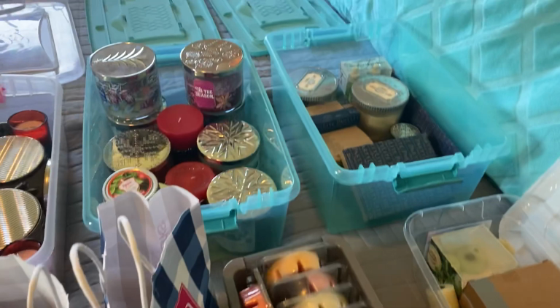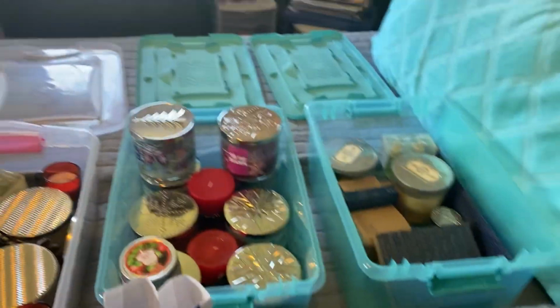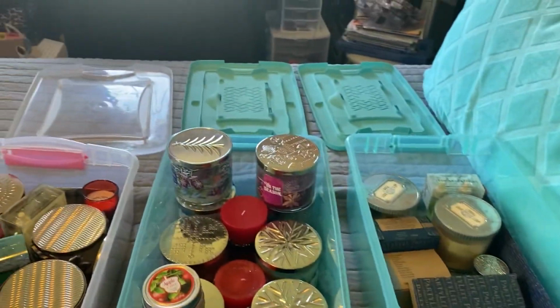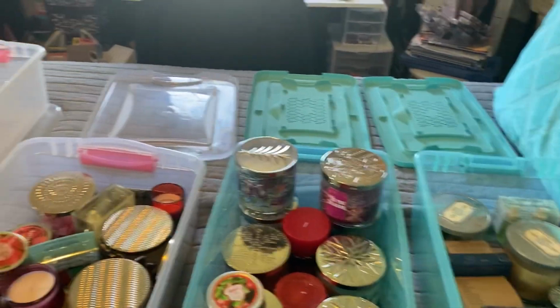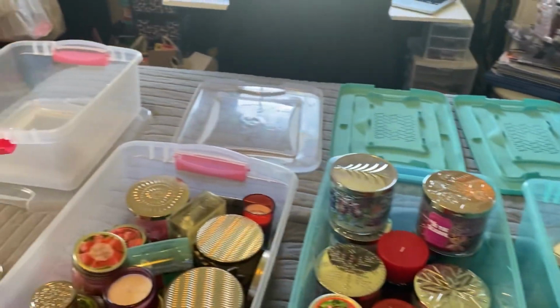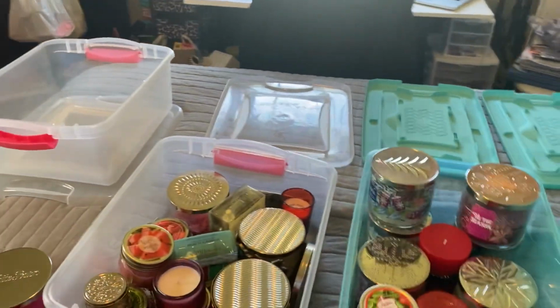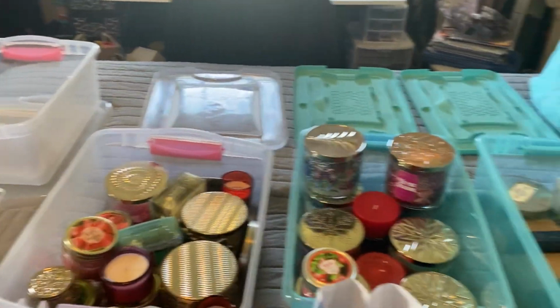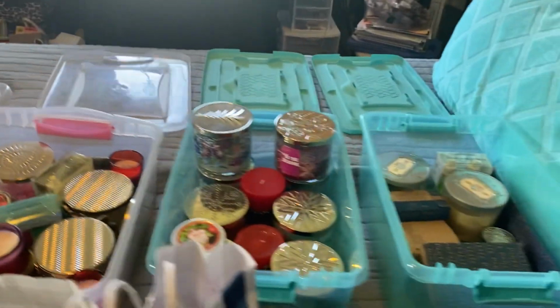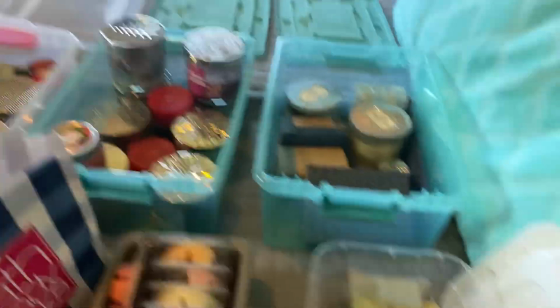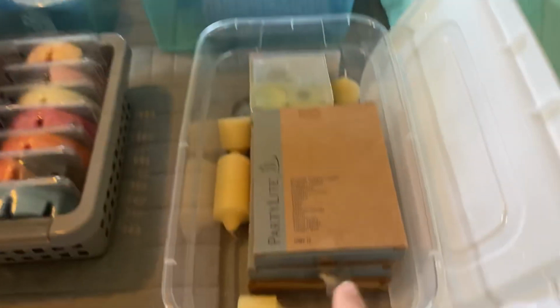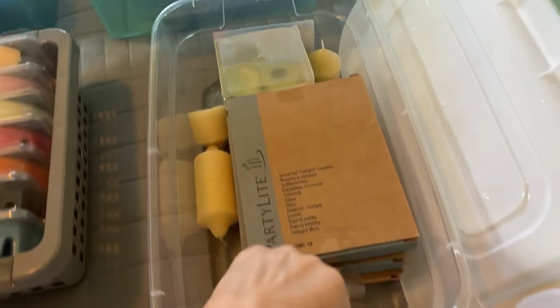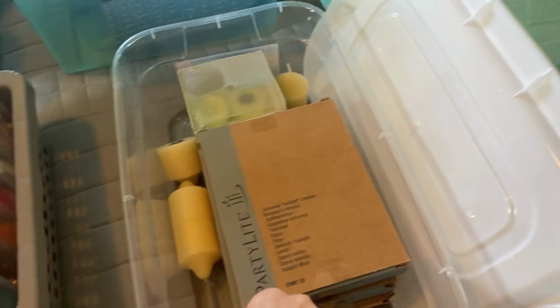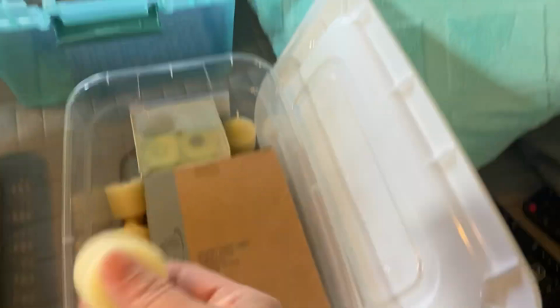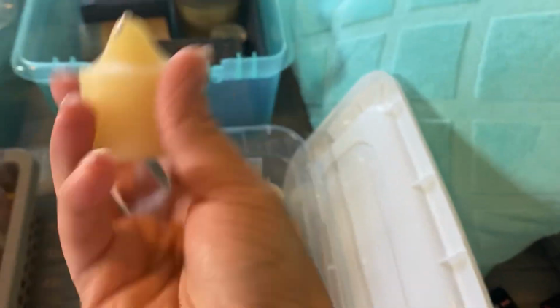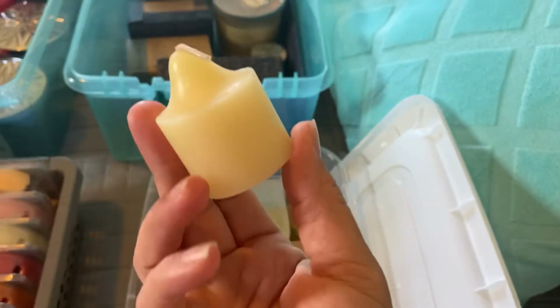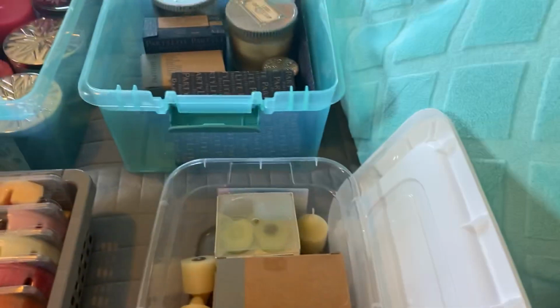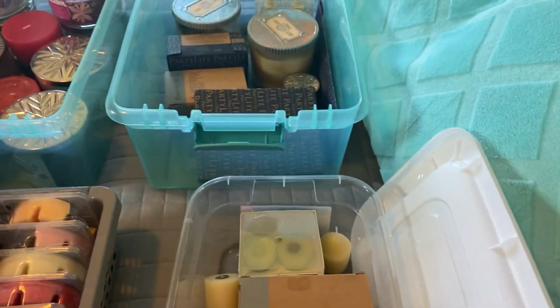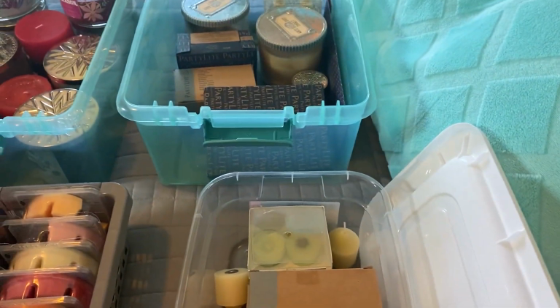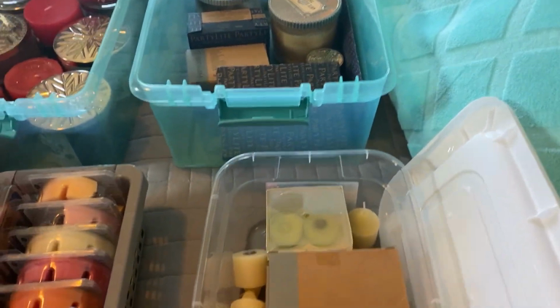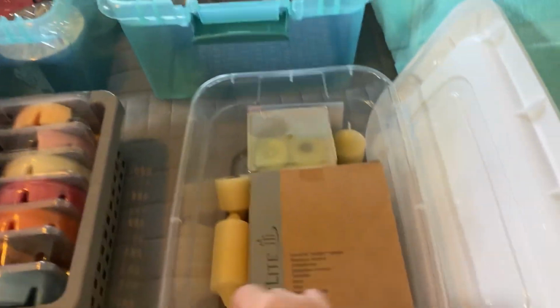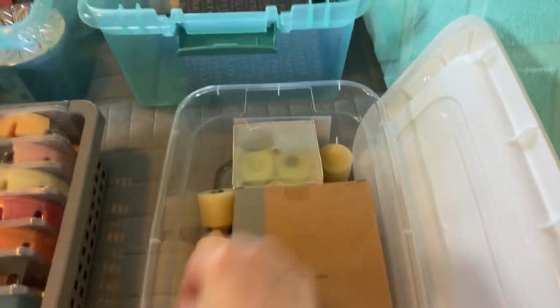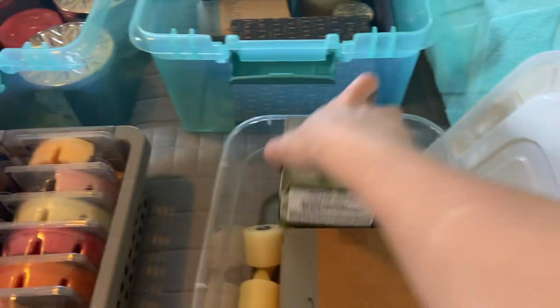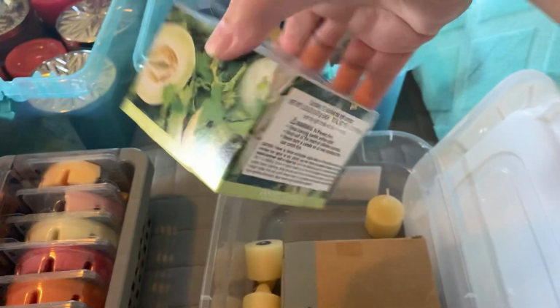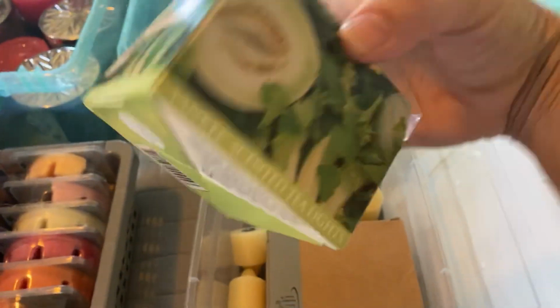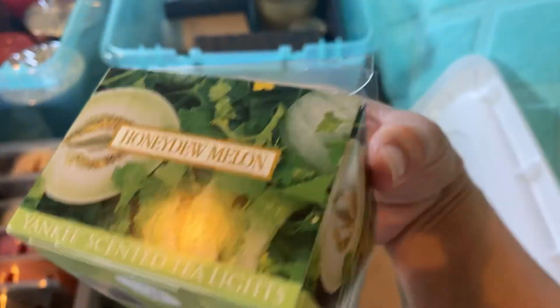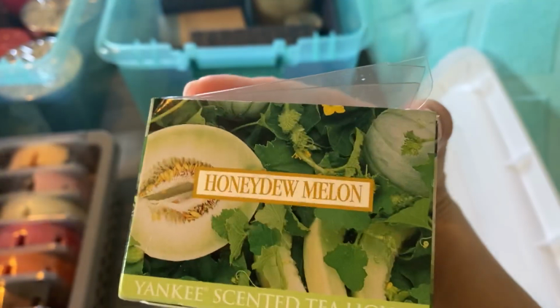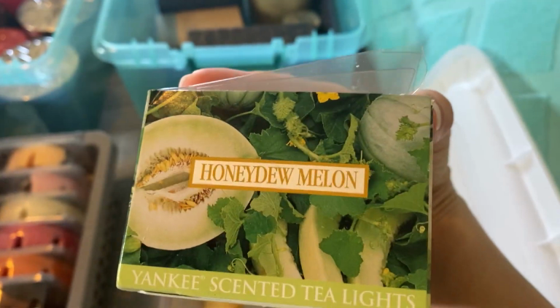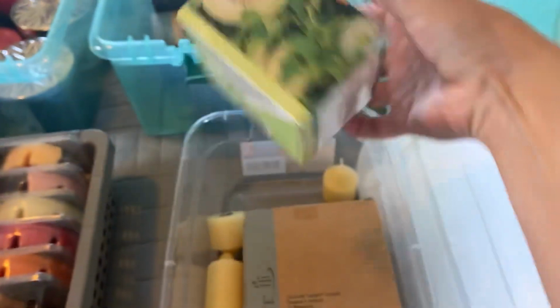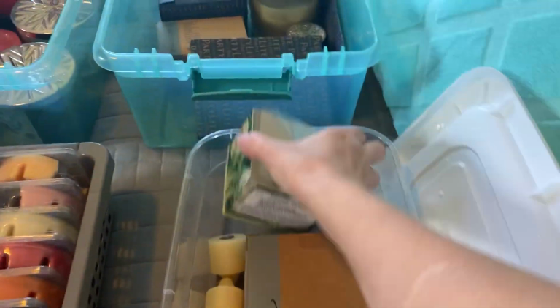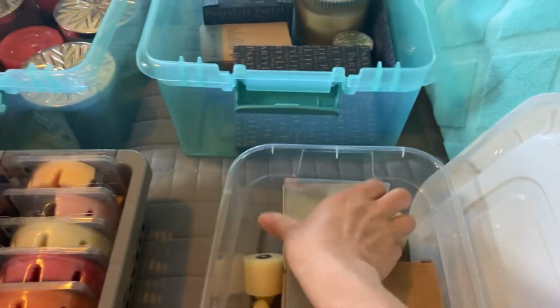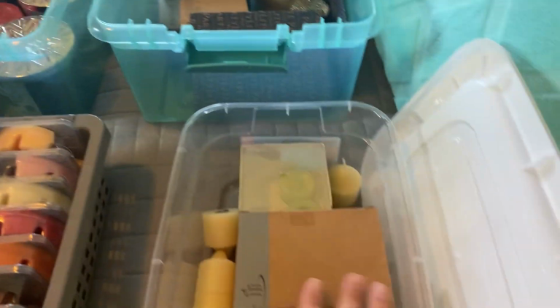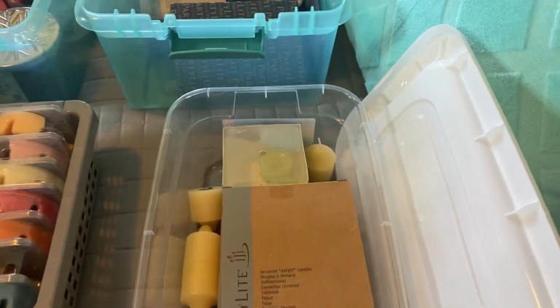I figured now would be a good time to go through them. This bin is in my room. I used to only burn honeydew melon, which I would get from either PartyLite or from Yankee Candle, so these are all just honeydew melon because those were in my room.